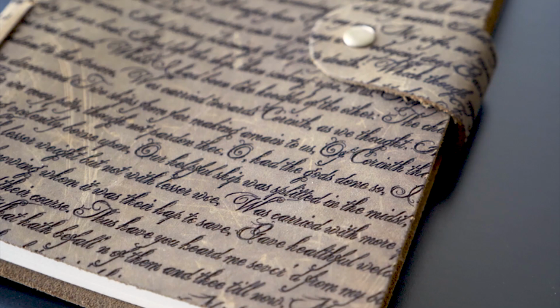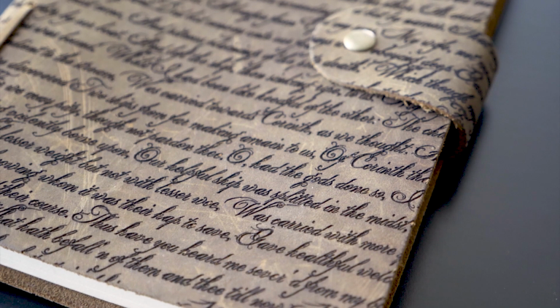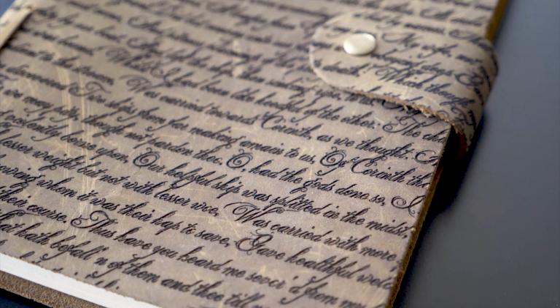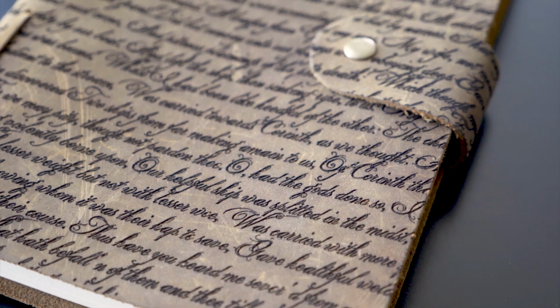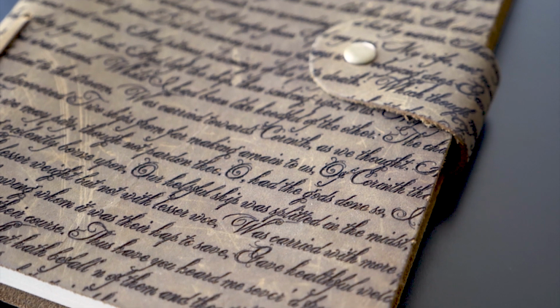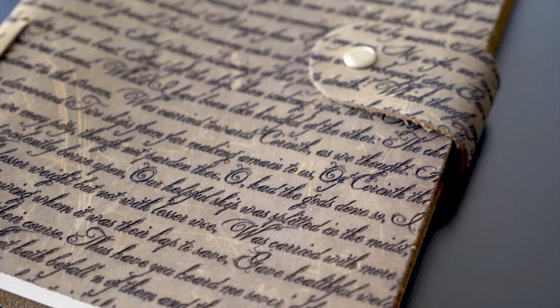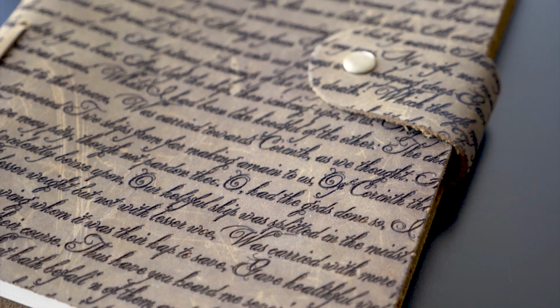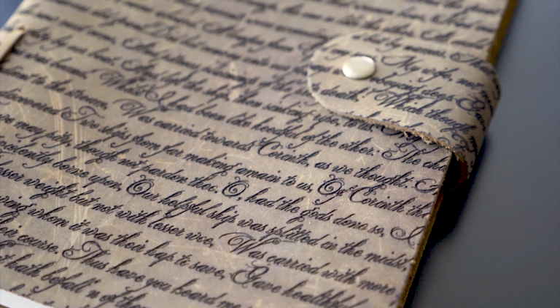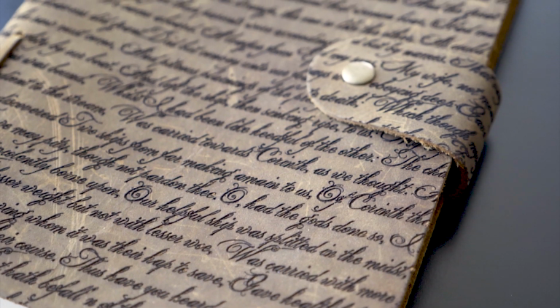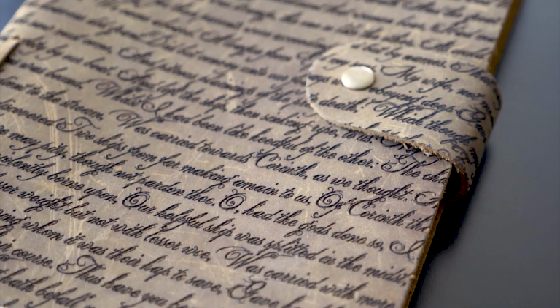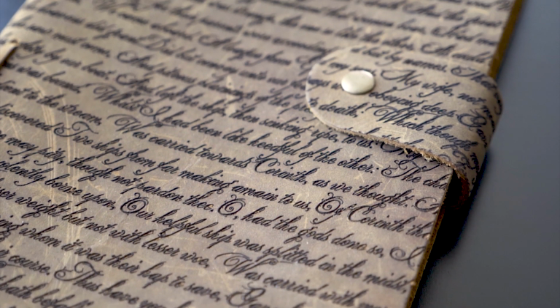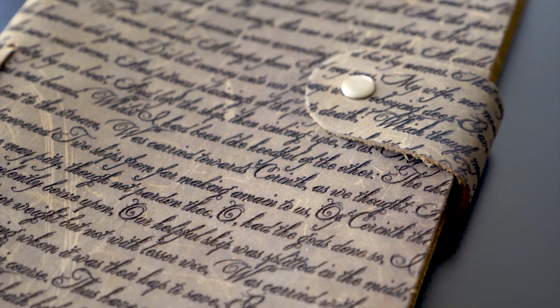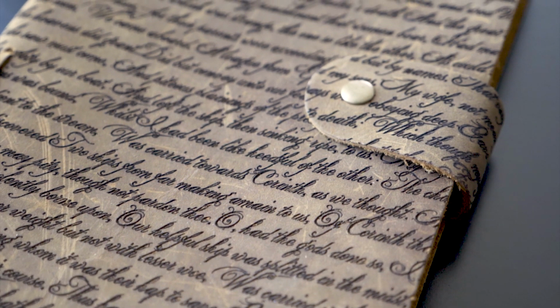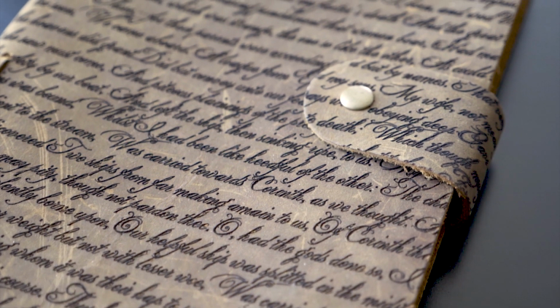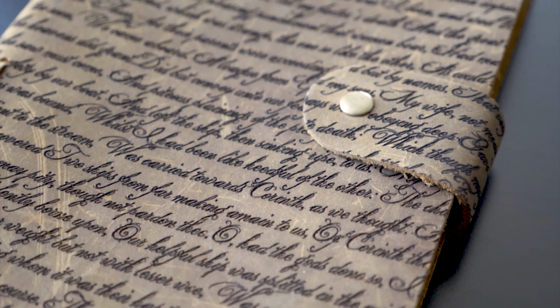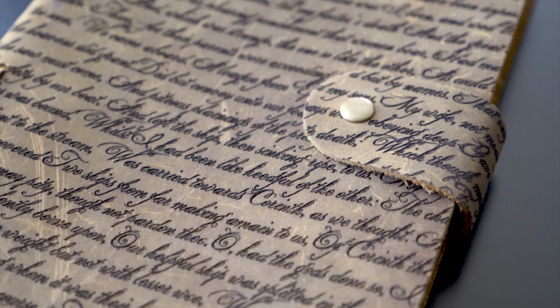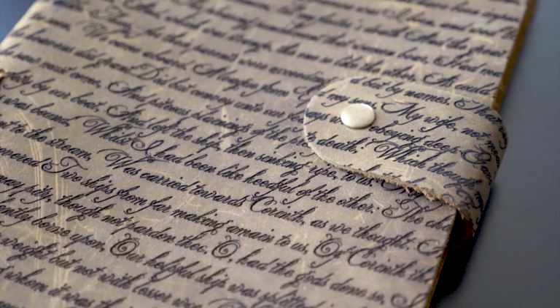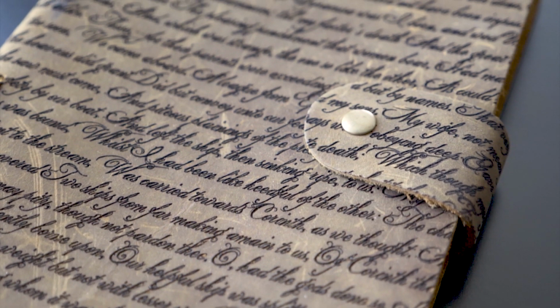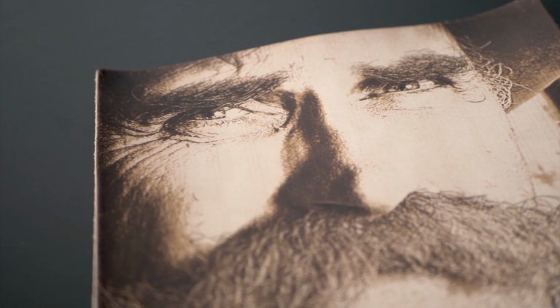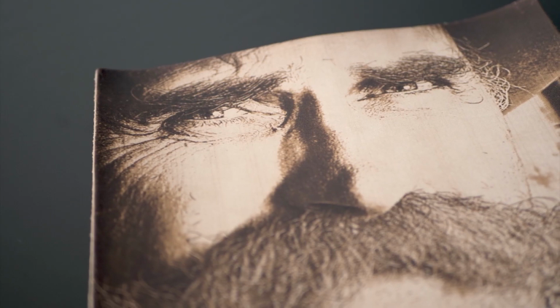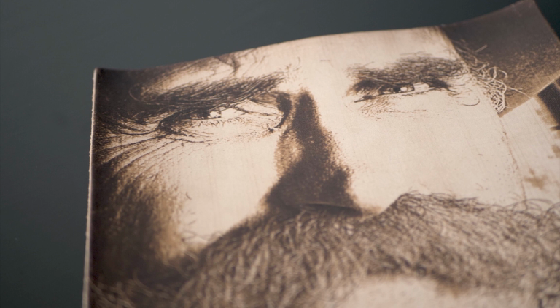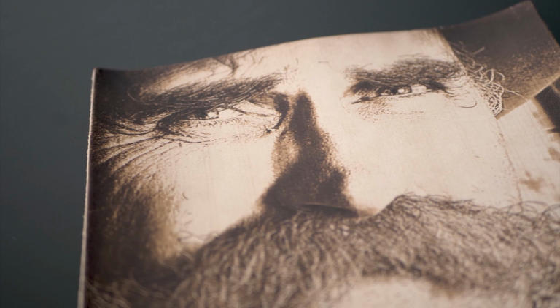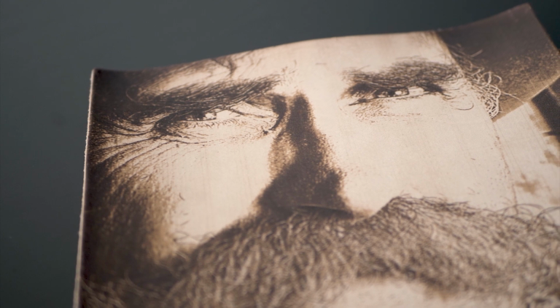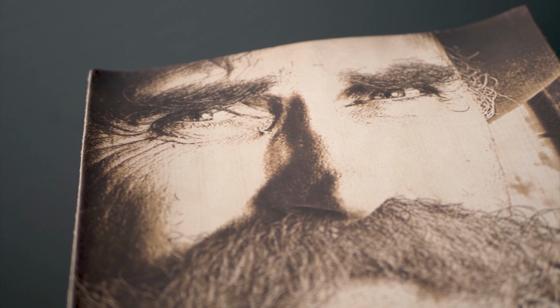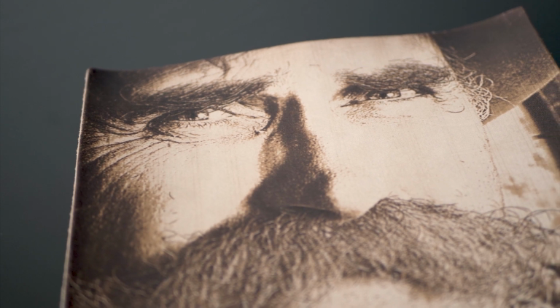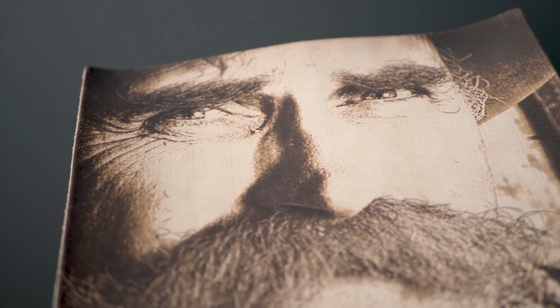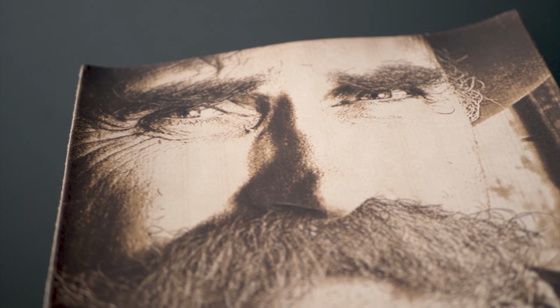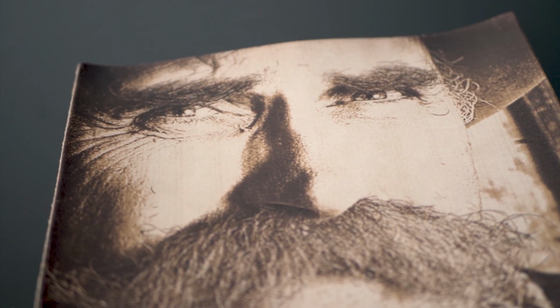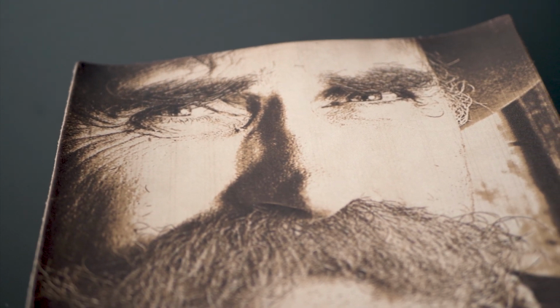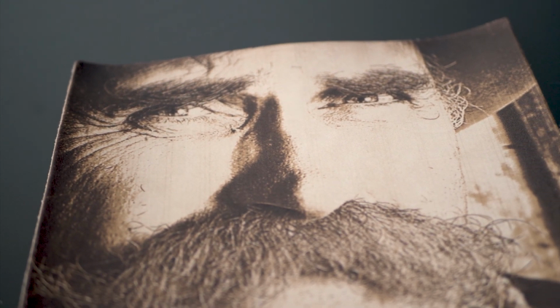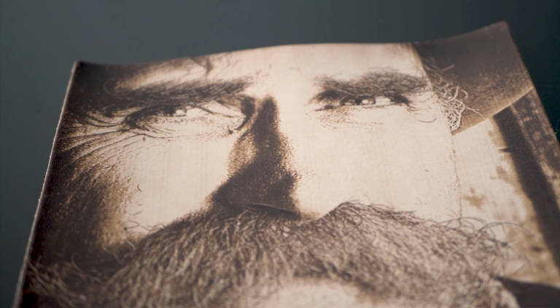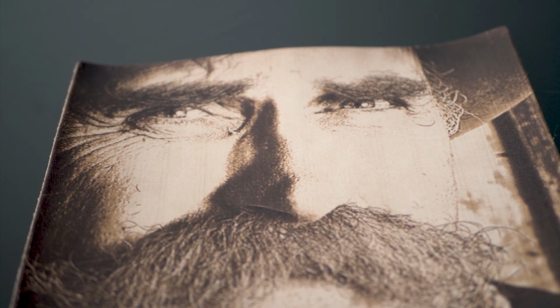At the touch of a button you can easily engrave text, apply logos and graphics, and bring artwork and photos to life with natural texture.